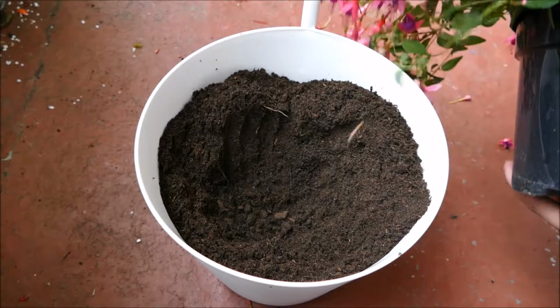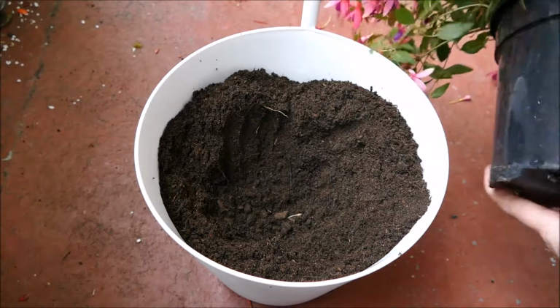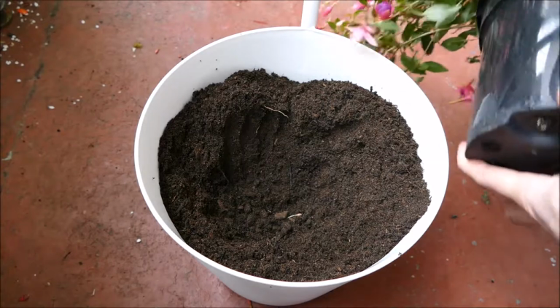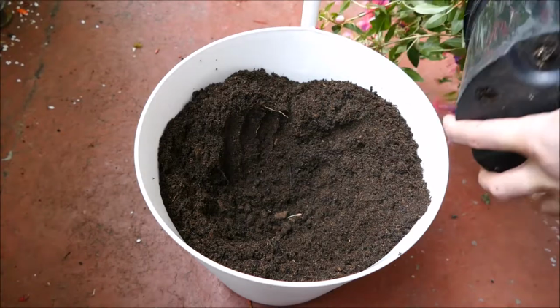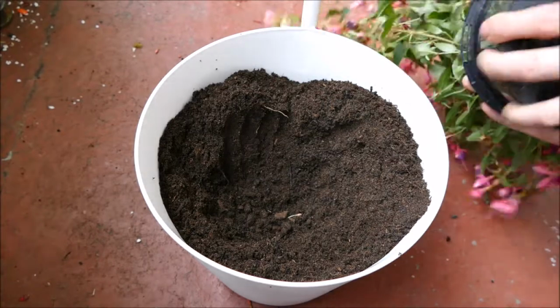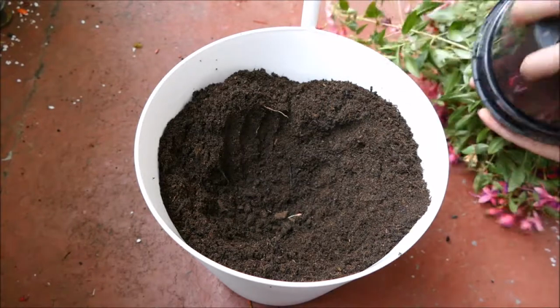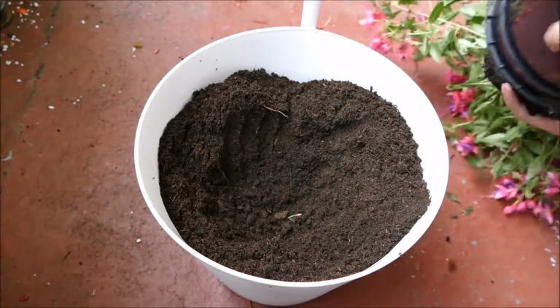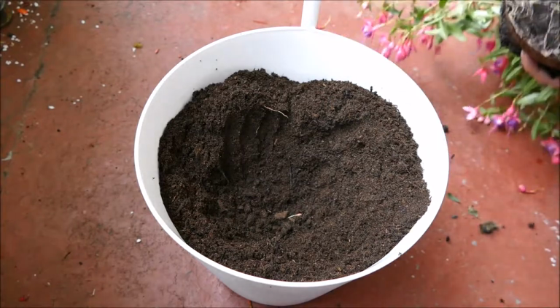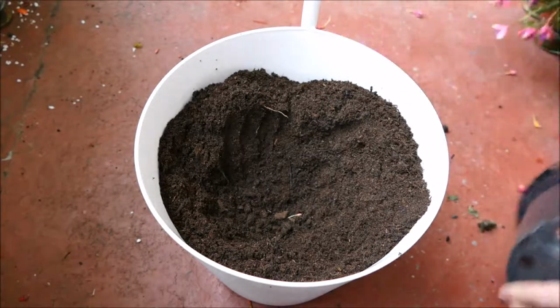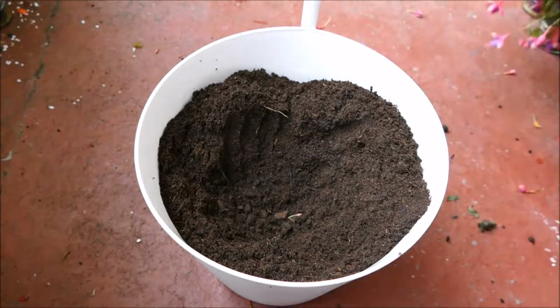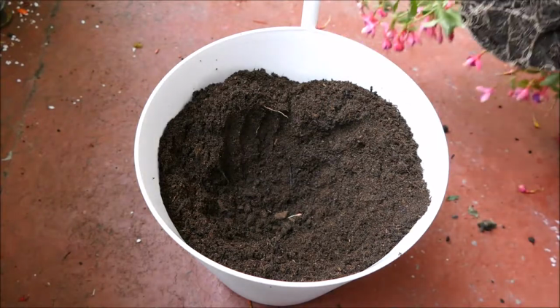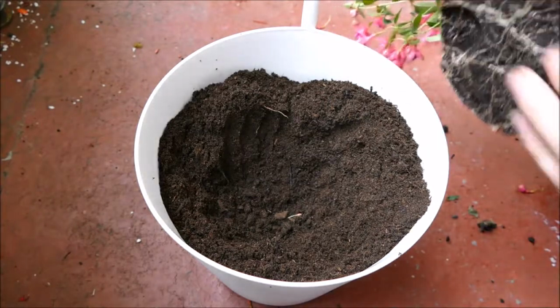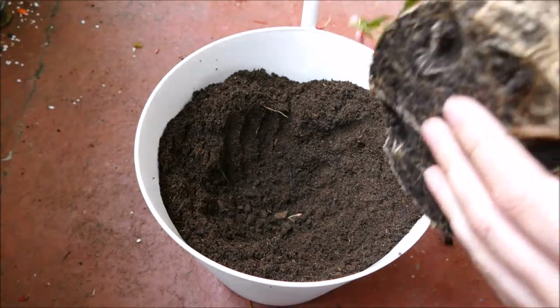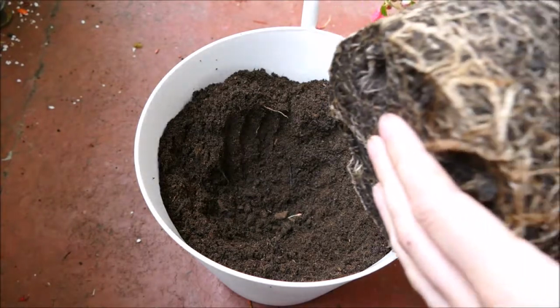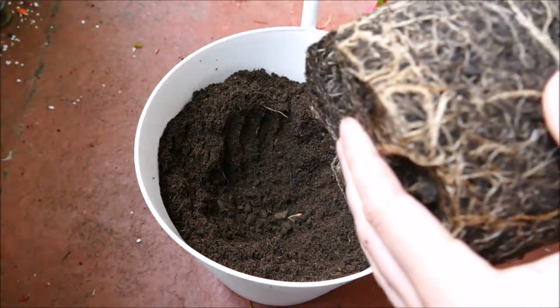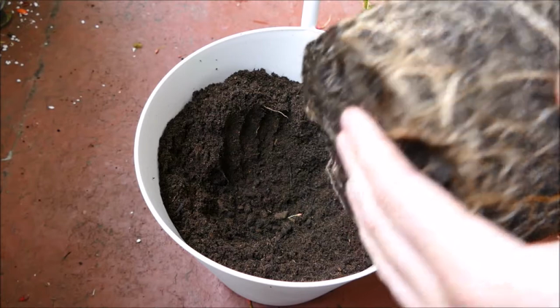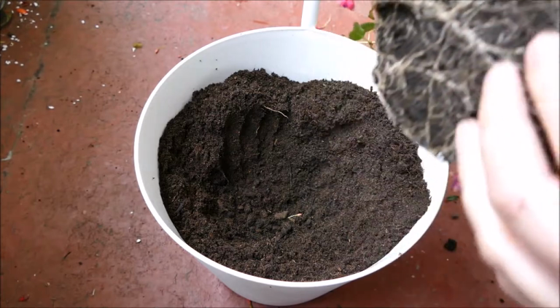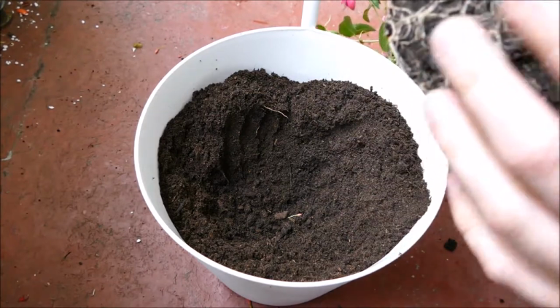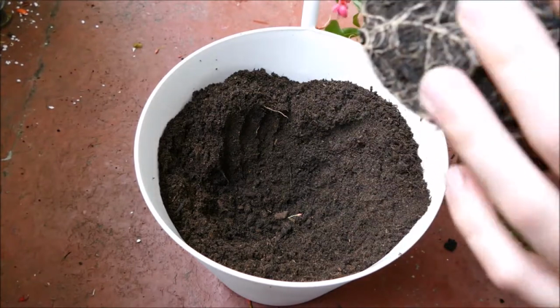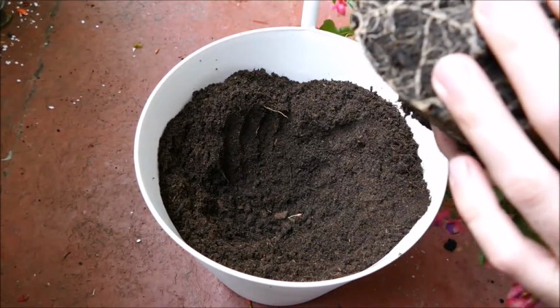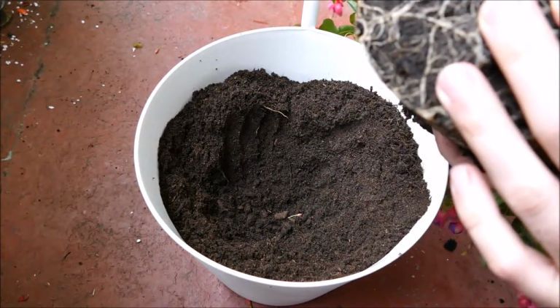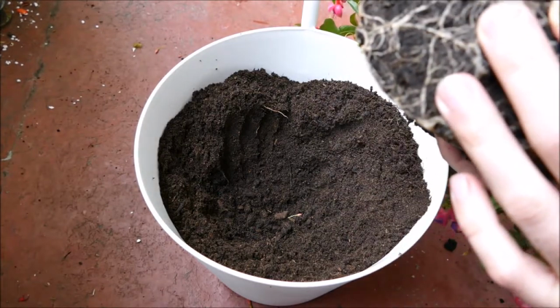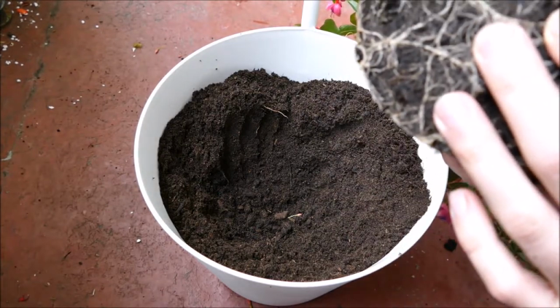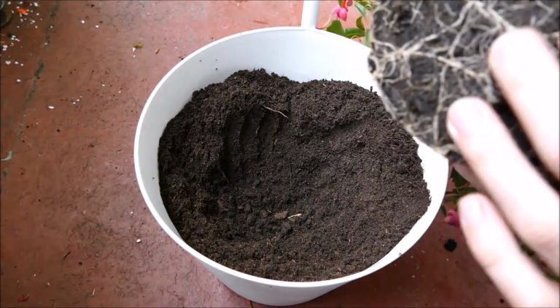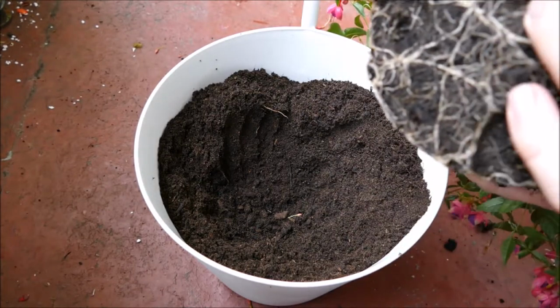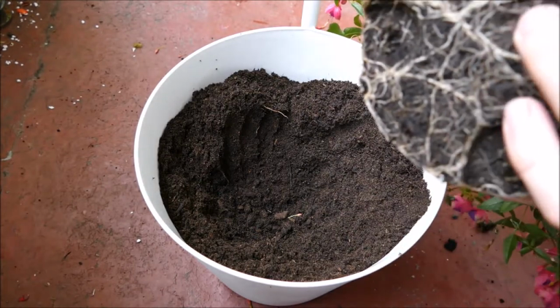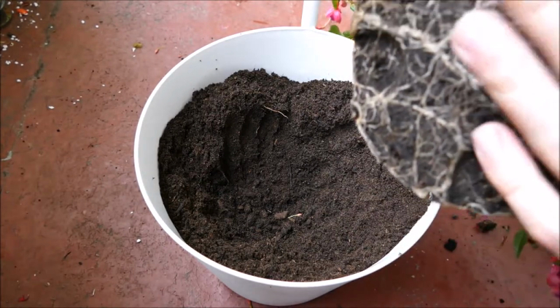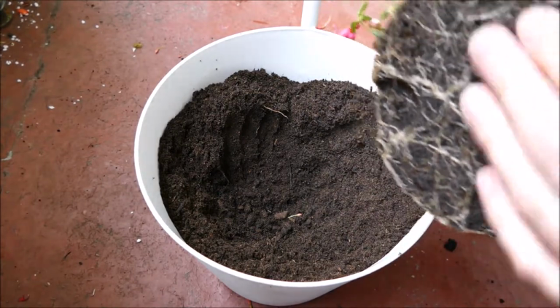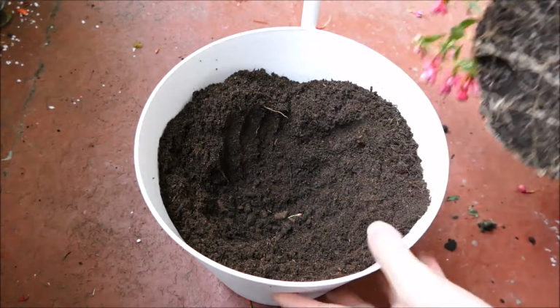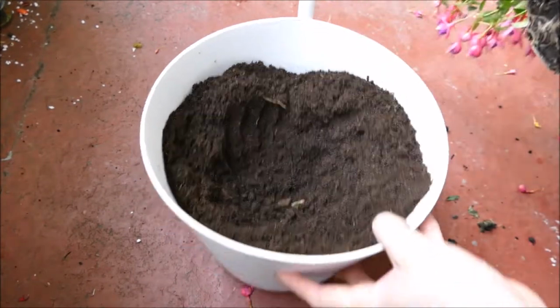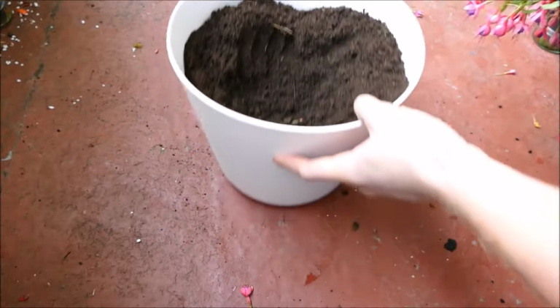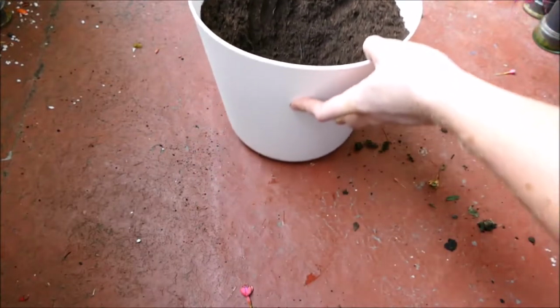Taking the fuchsia out of its pot, you can see it's got quite a good root system. As I mentioned, it's already in a very rich, peaty compost, because that's the kind of compost that fuchsias do best in.